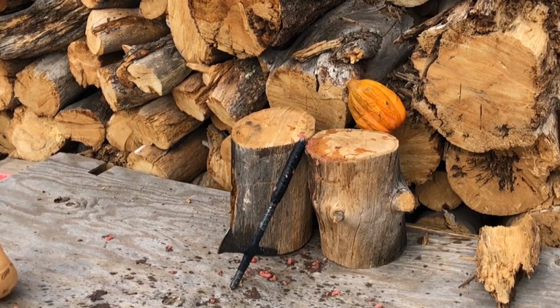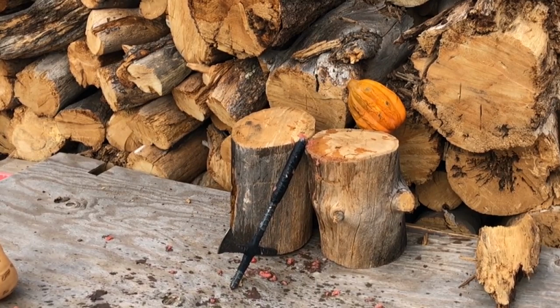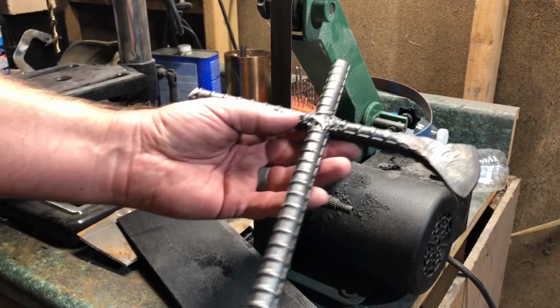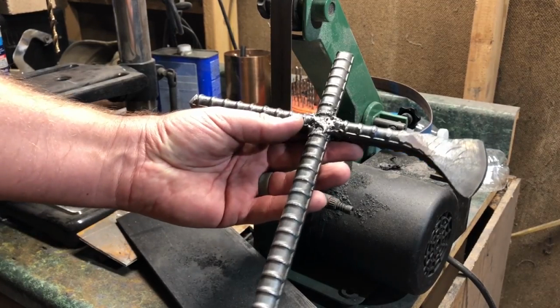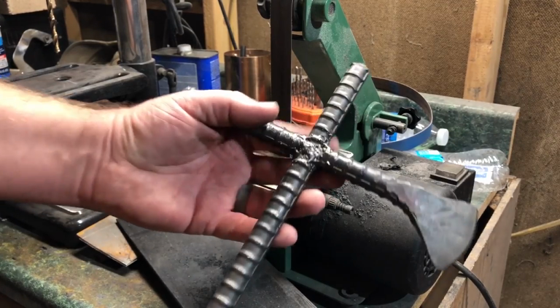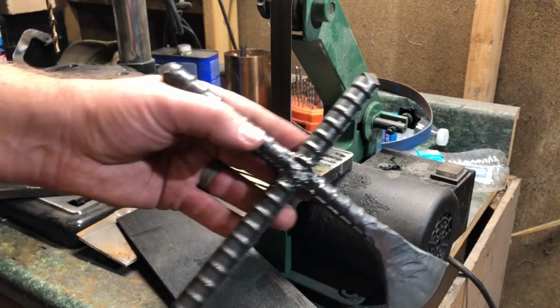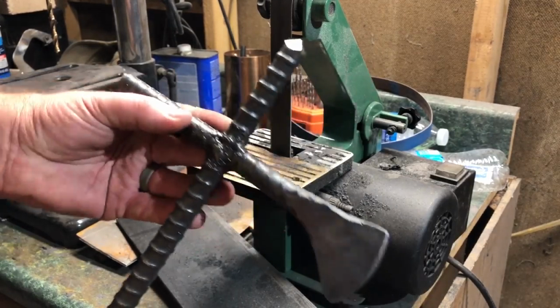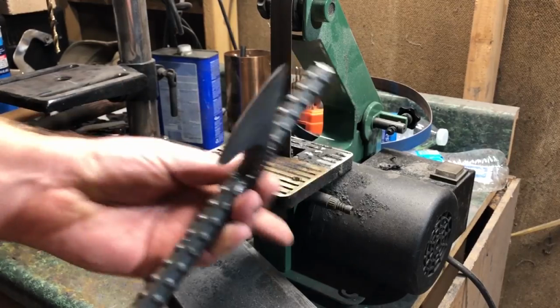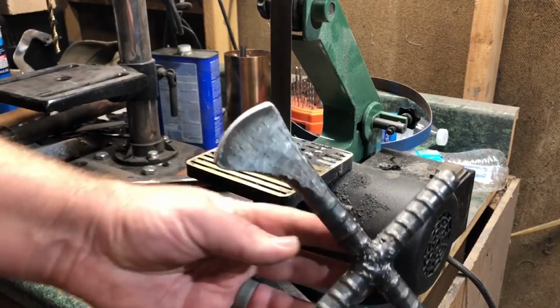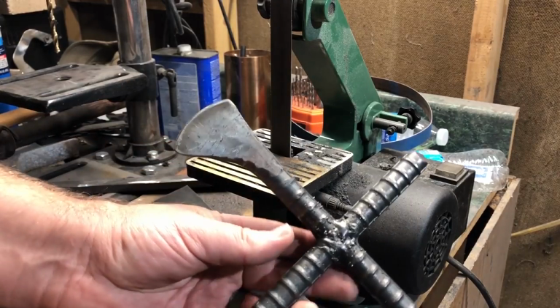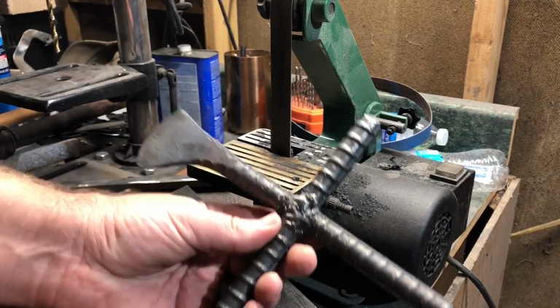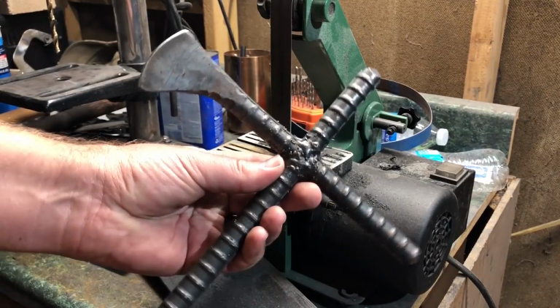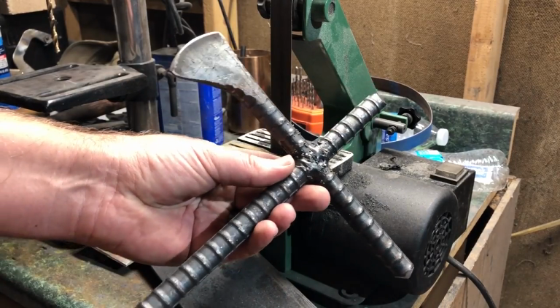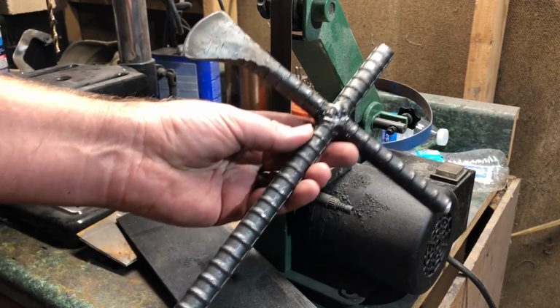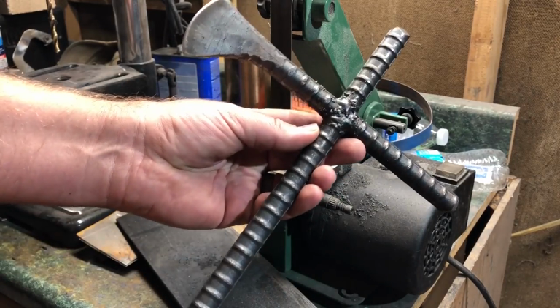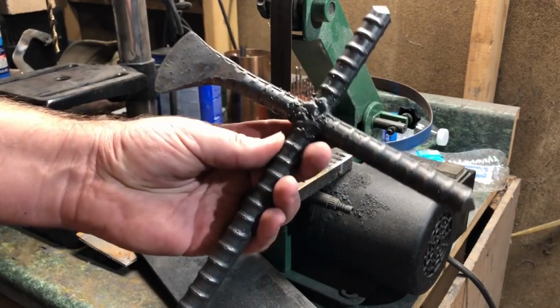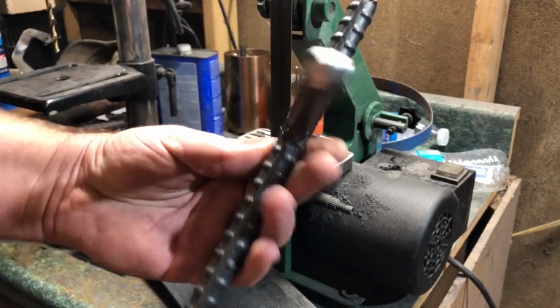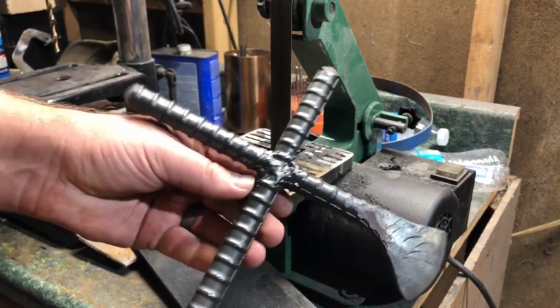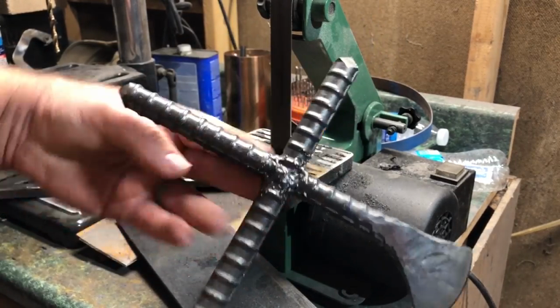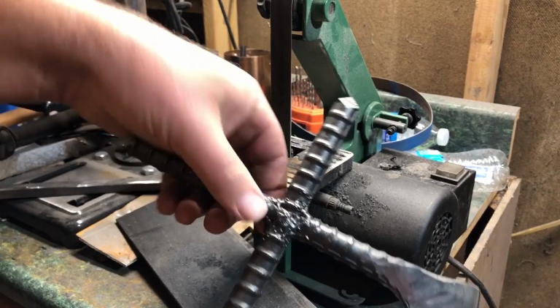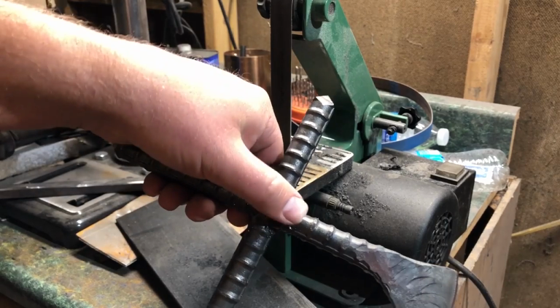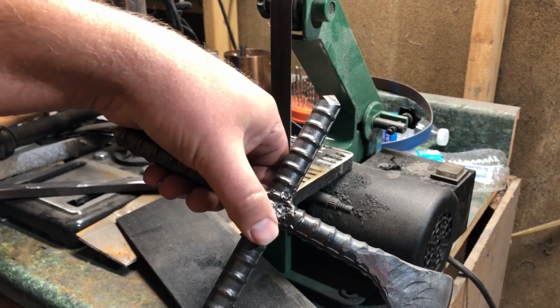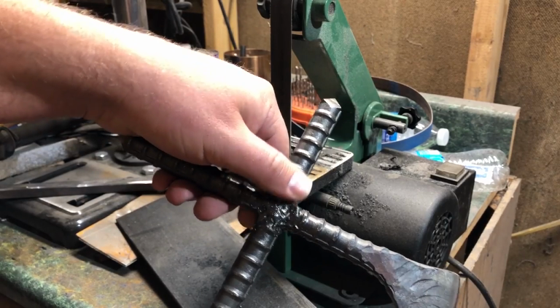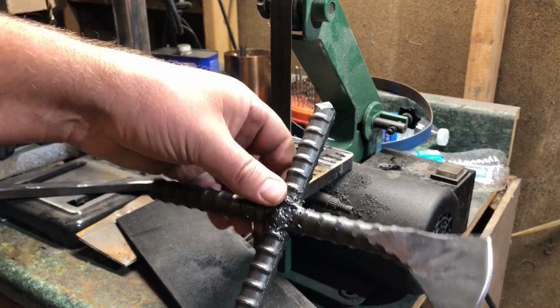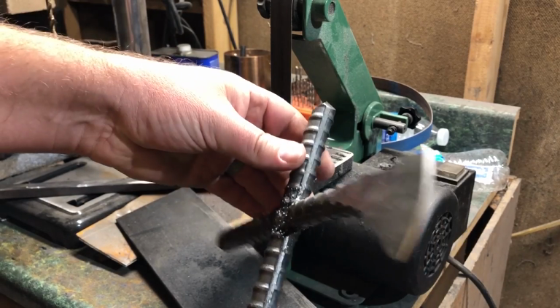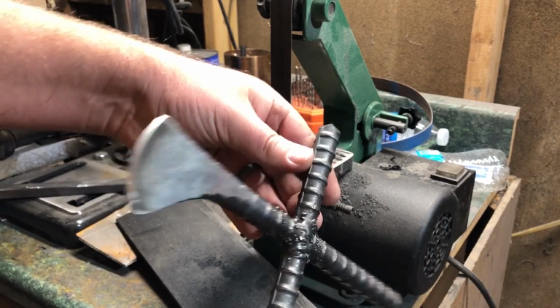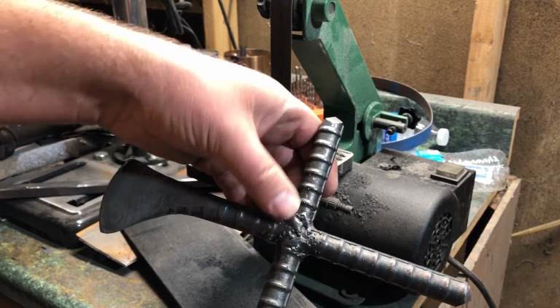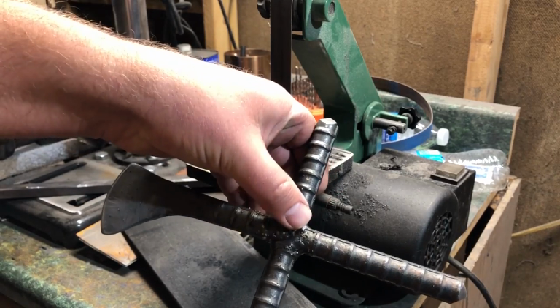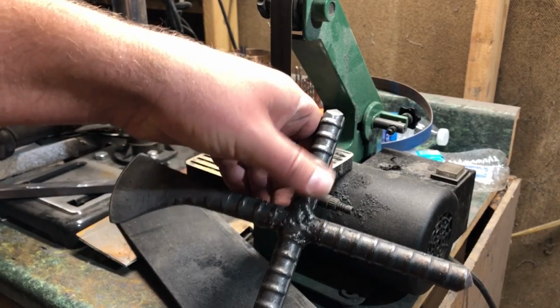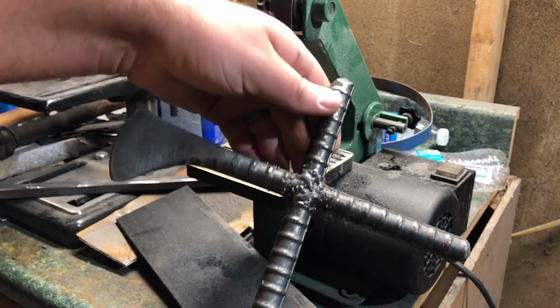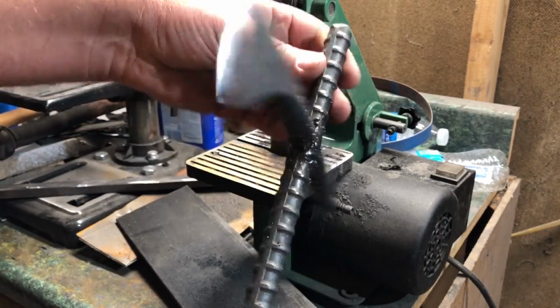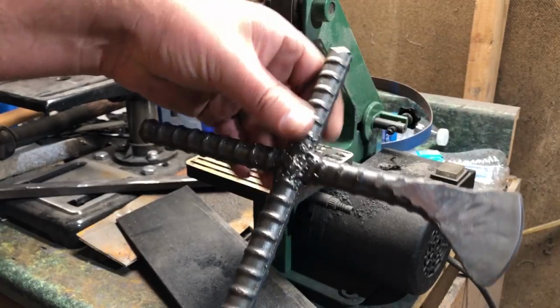Welcome to the show. We've got a great show today. This is the continuation of part one — I guess that's pretty obvious since it's titled part two. Yesterday we made this throwing axe out of rebar, and today we're going to put a handle wrap on it and we're going to test it.